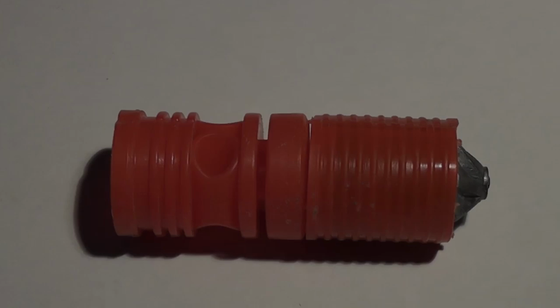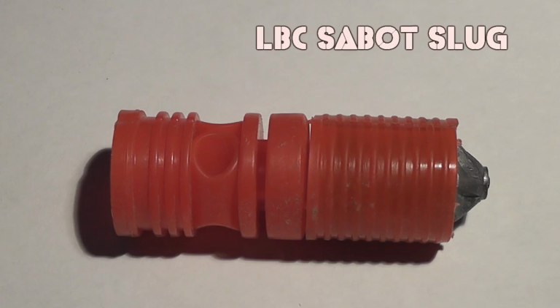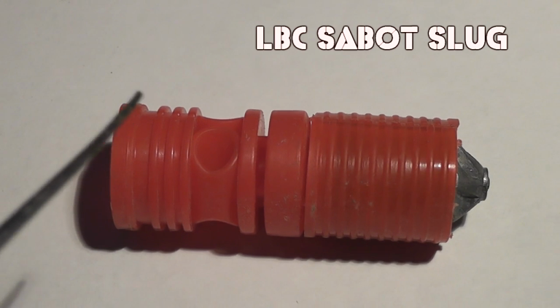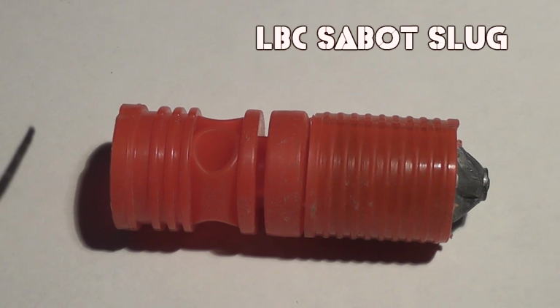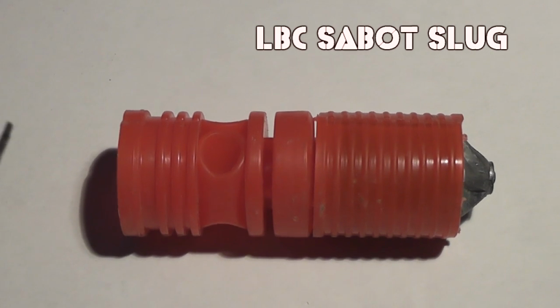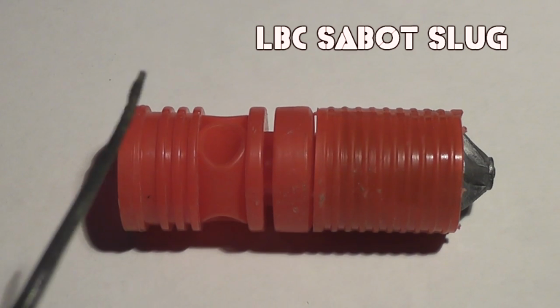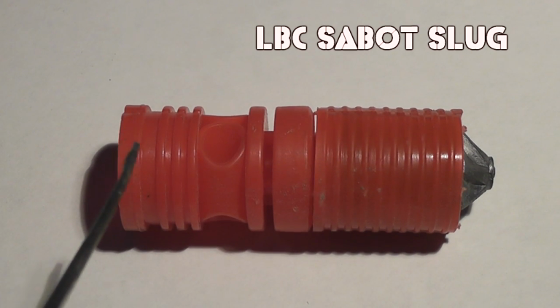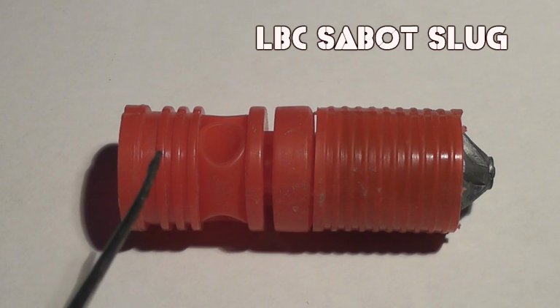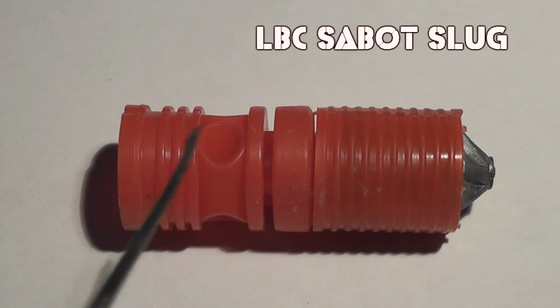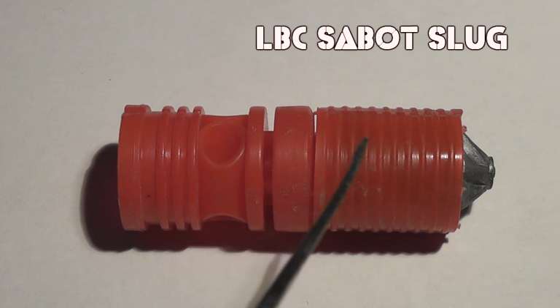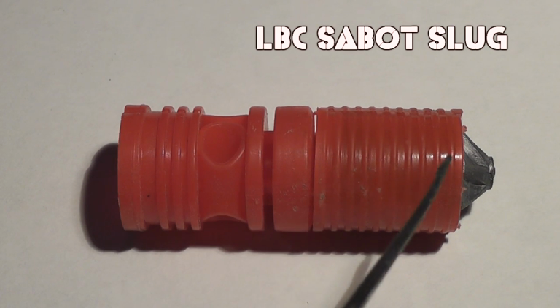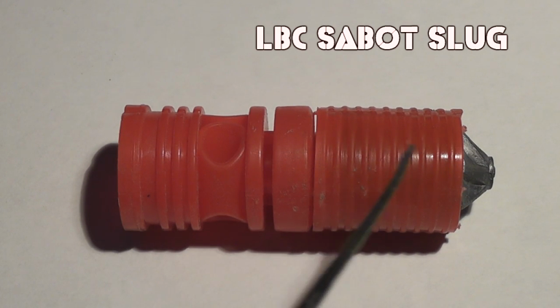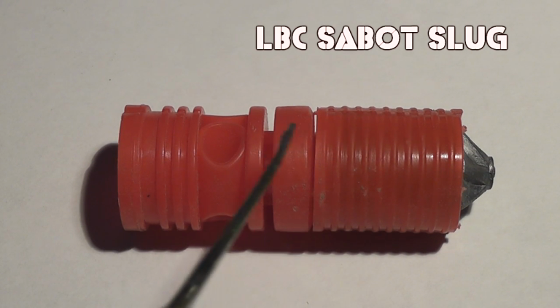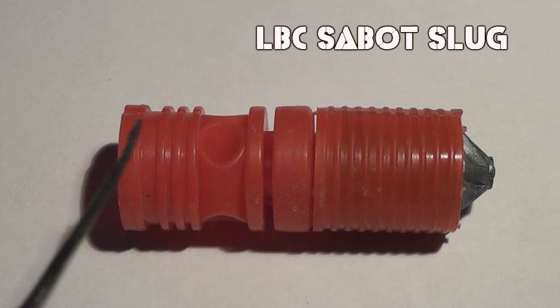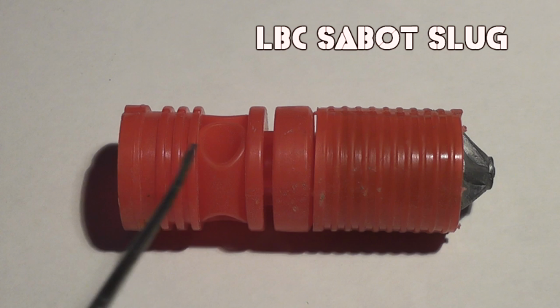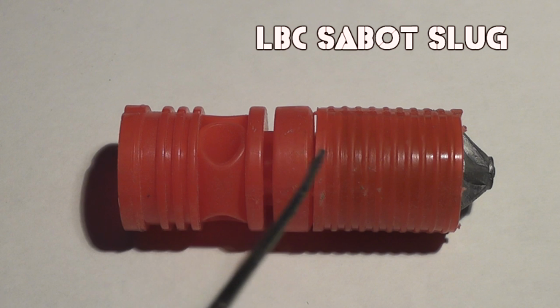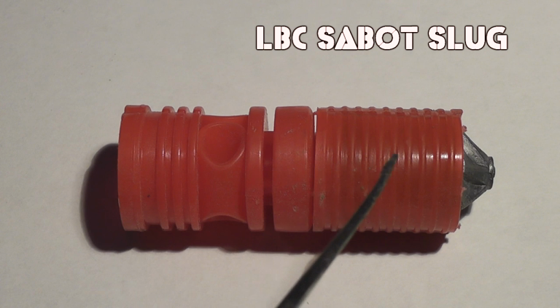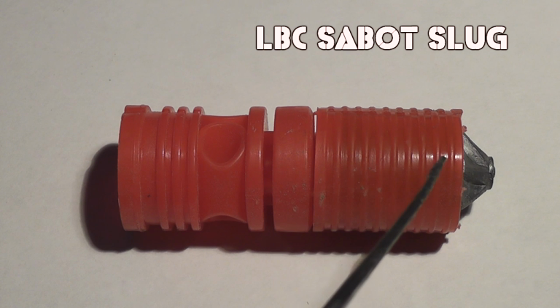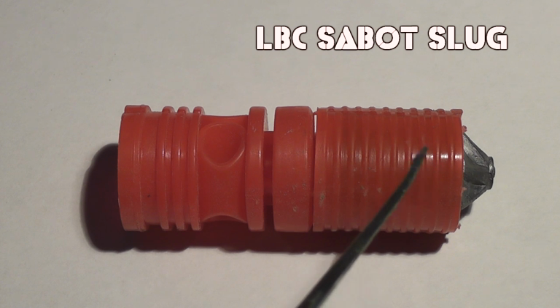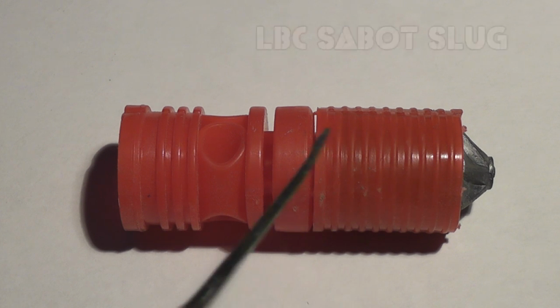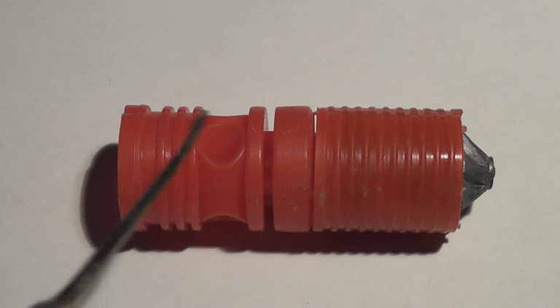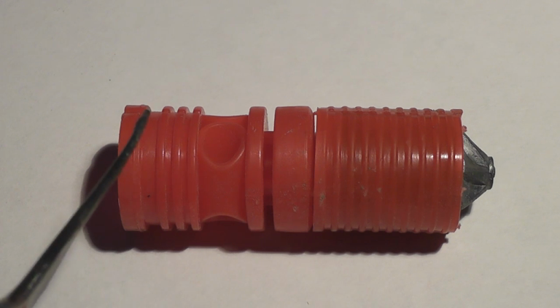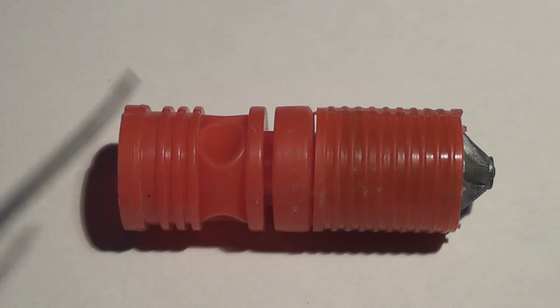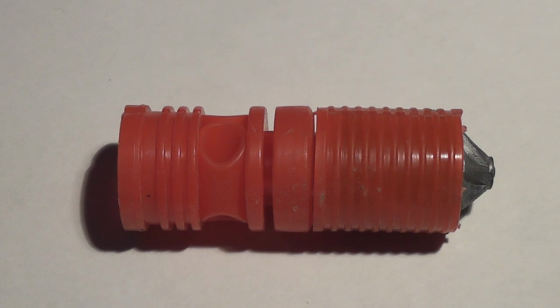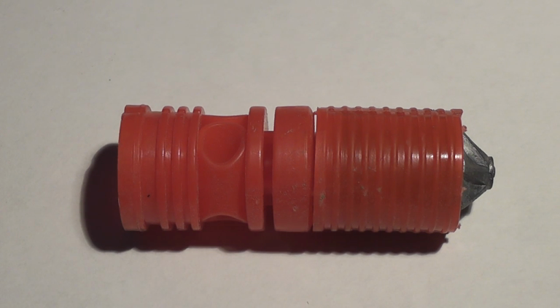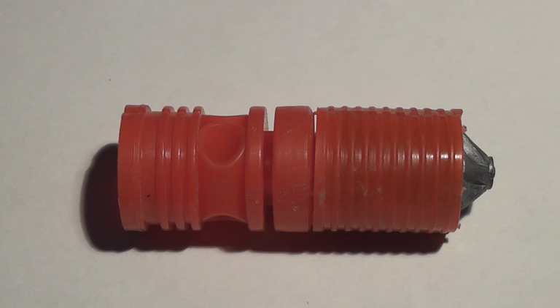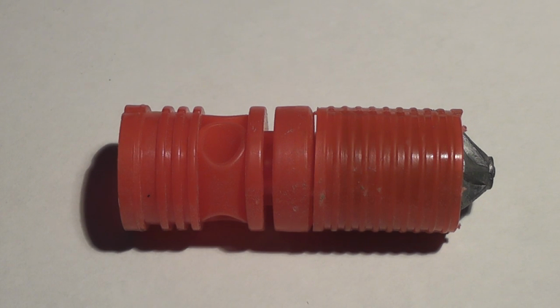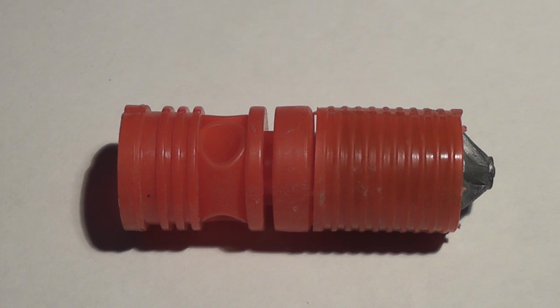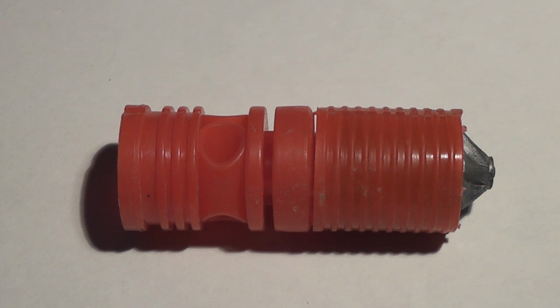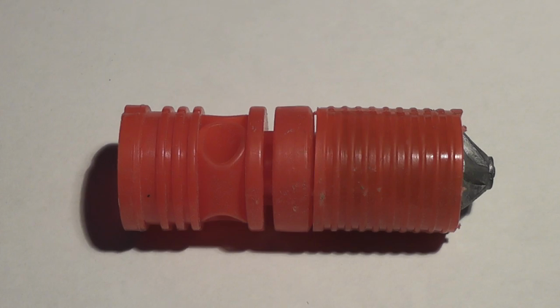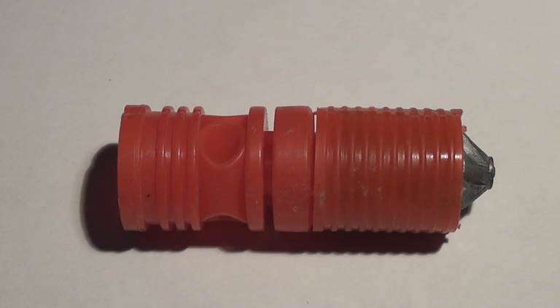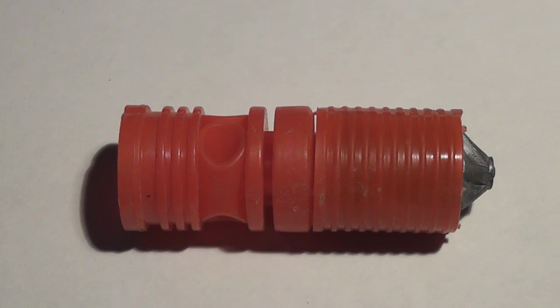Hello everyone, this is Jeff of TauFlighter Mouse. I want to introduce you to the LBC Sabo slug. And what the heck does LBC stand for? It means limited bore contact.